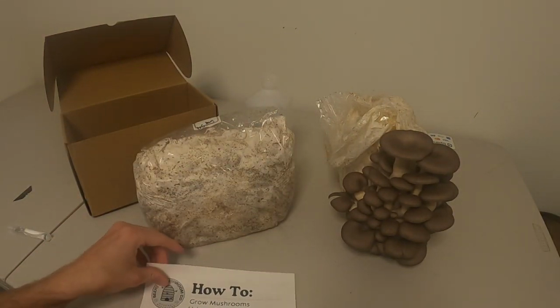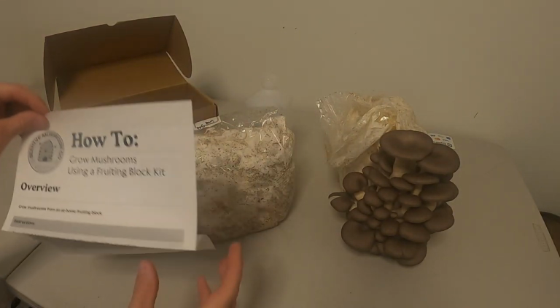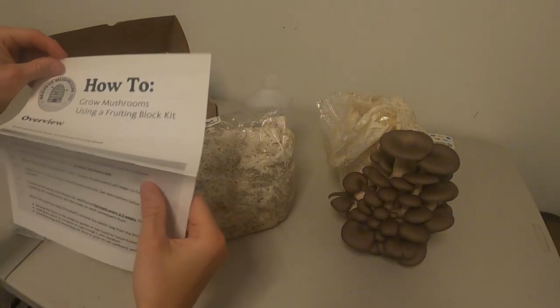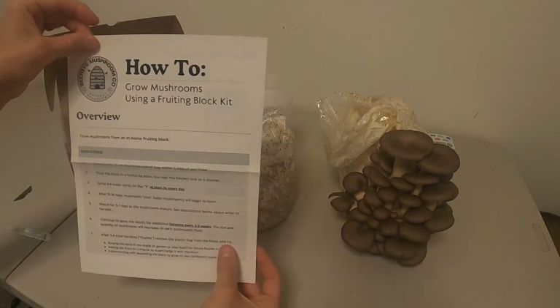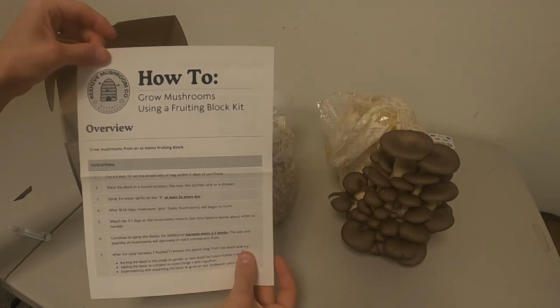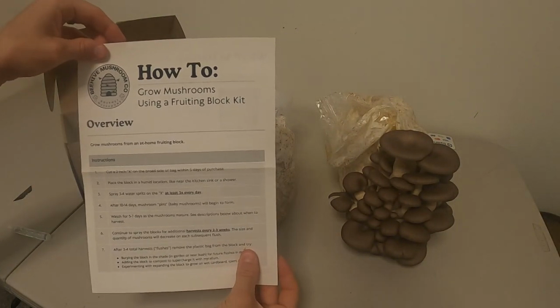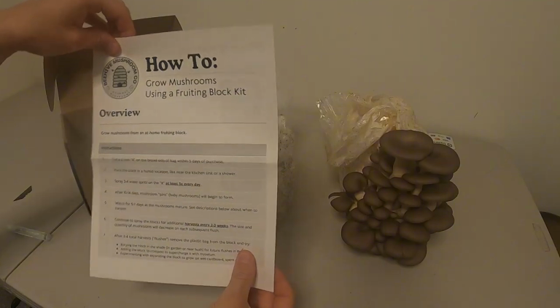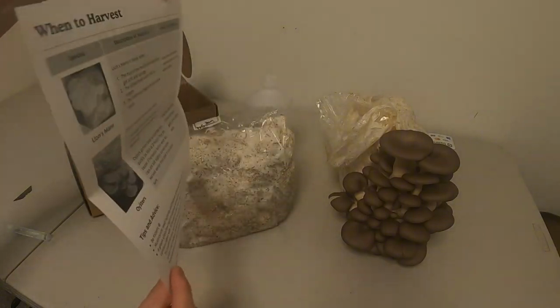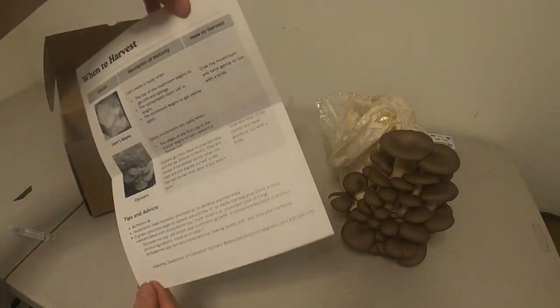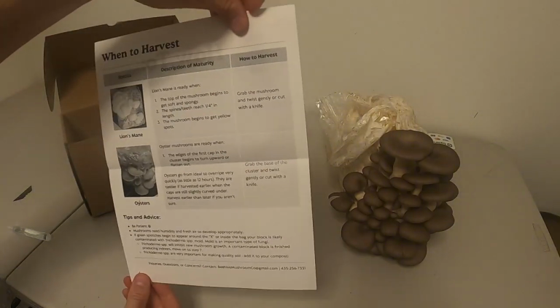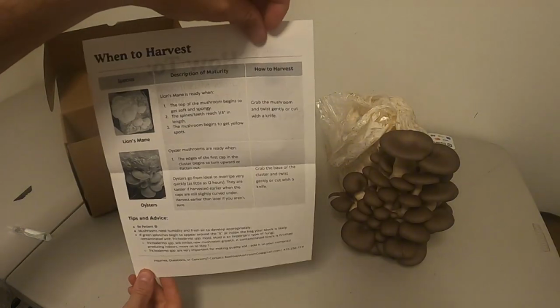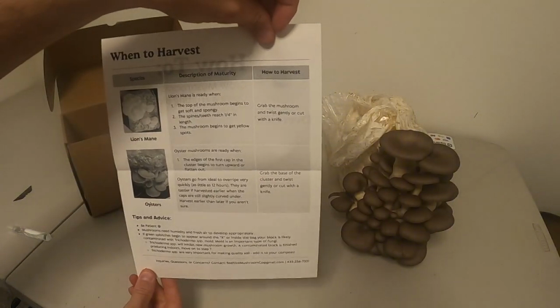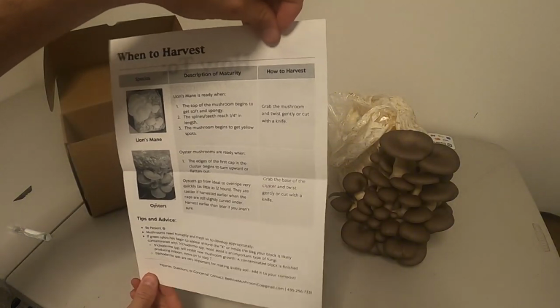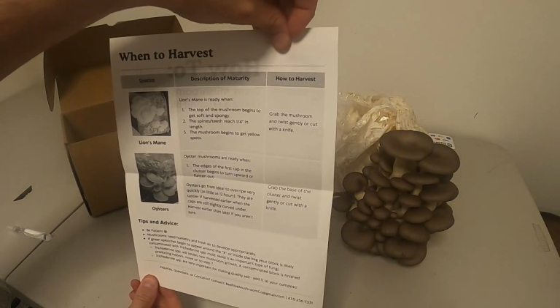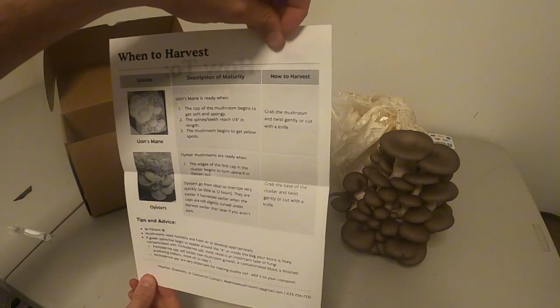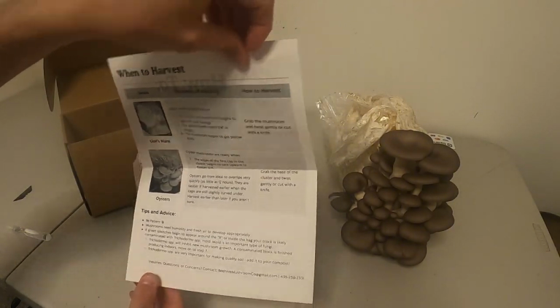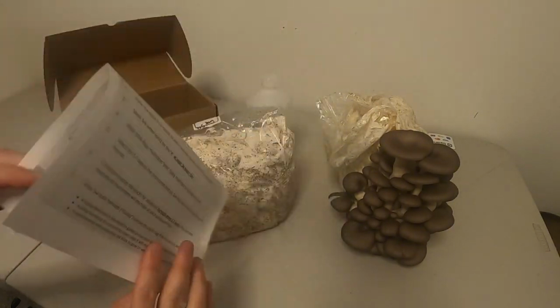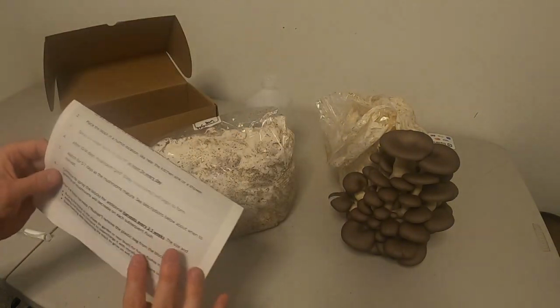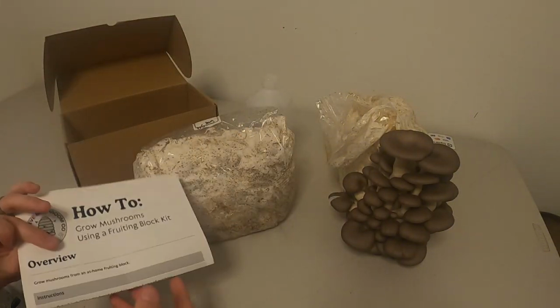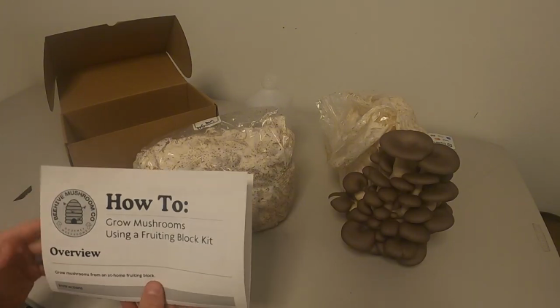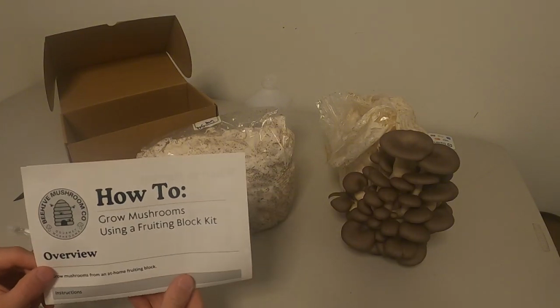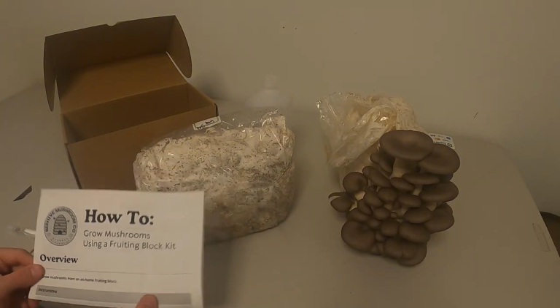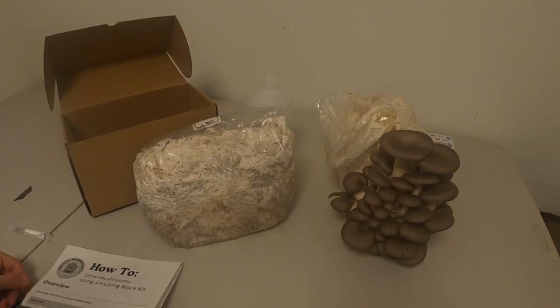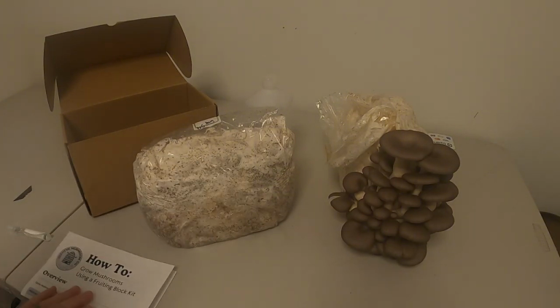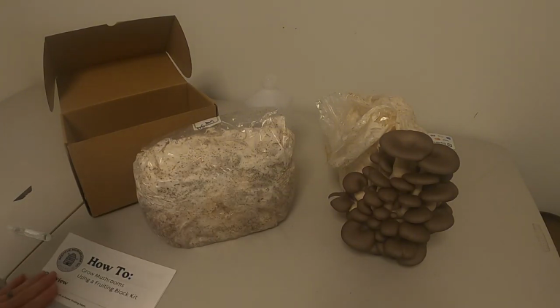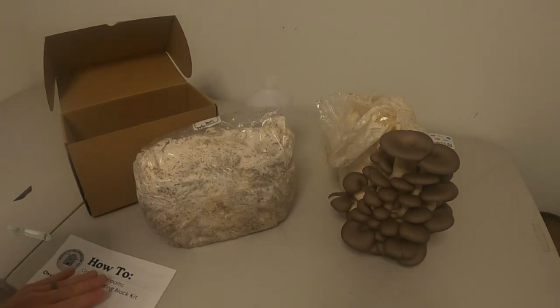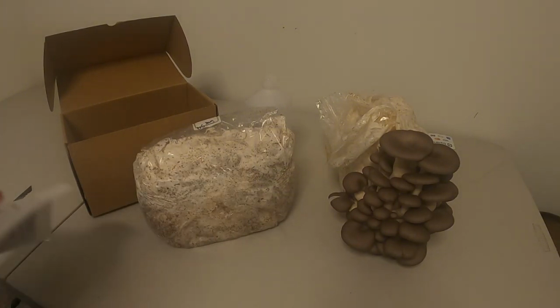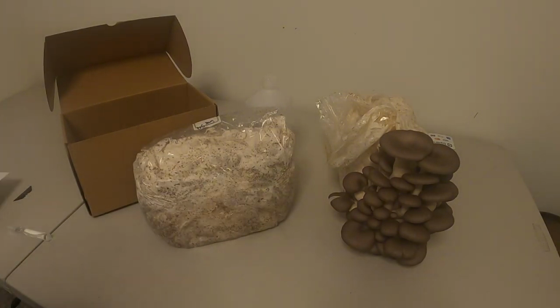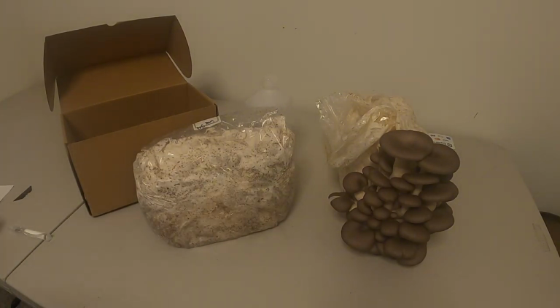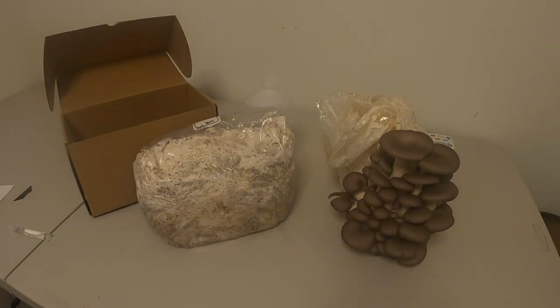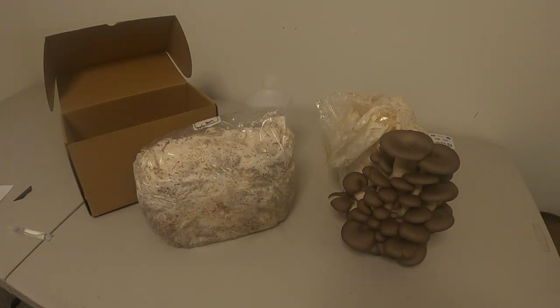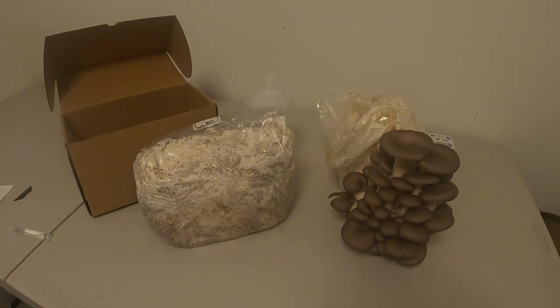The instructions included are detailed, show you when to harvest, and have some advice on there. Thanks for buying a fruiting block and good luck in your mycological journey.